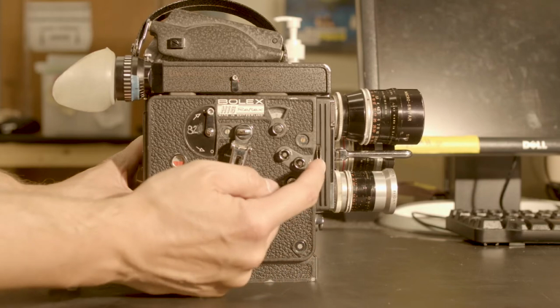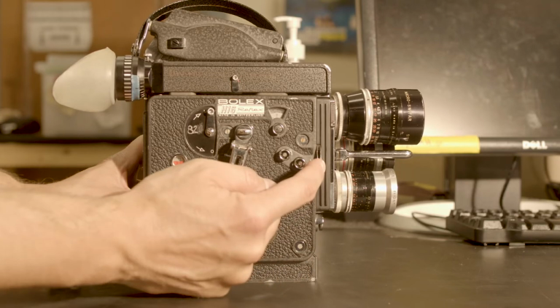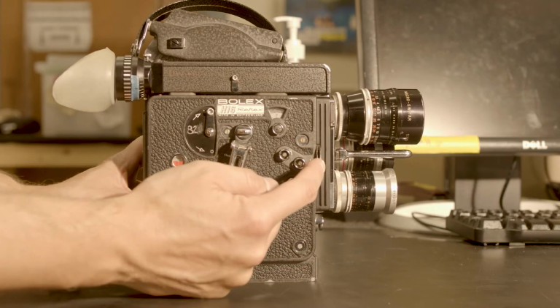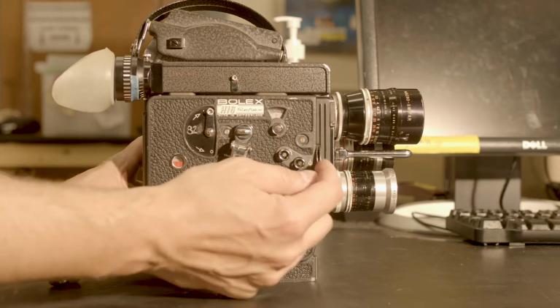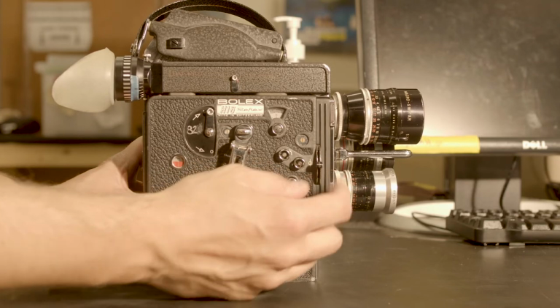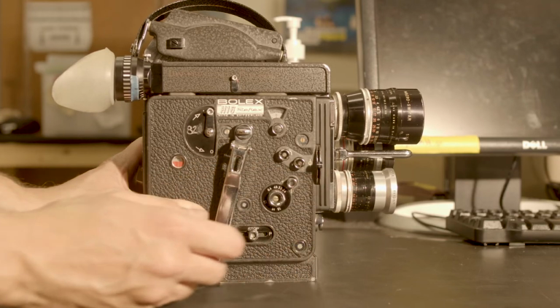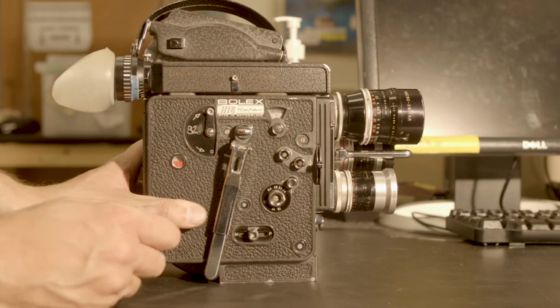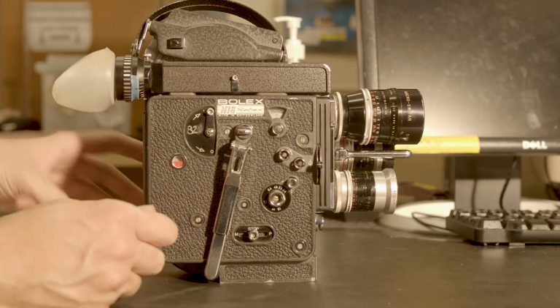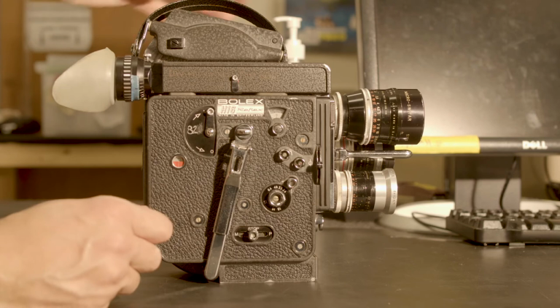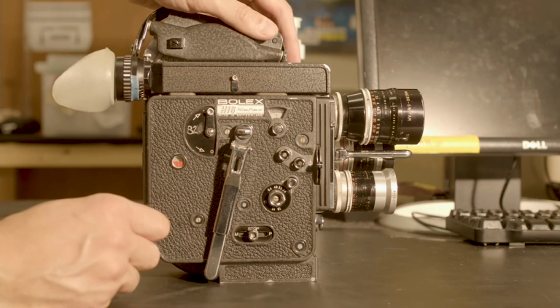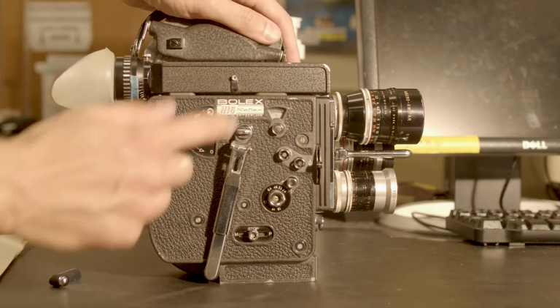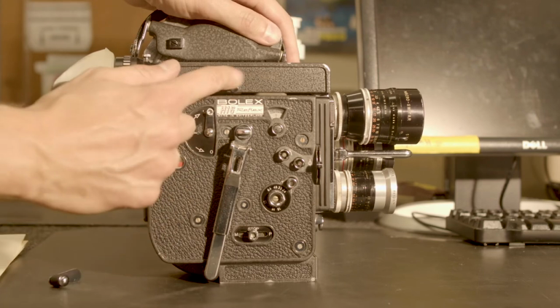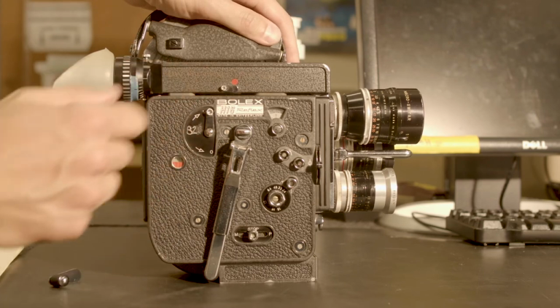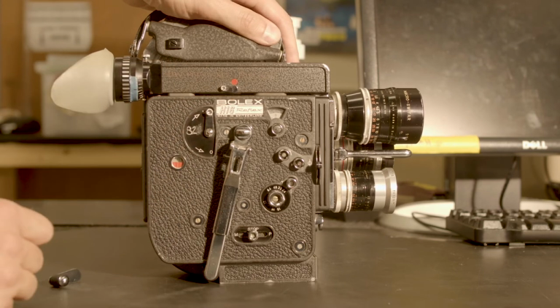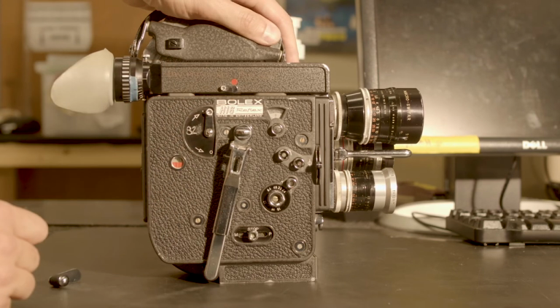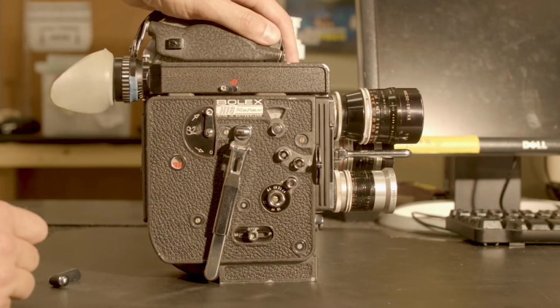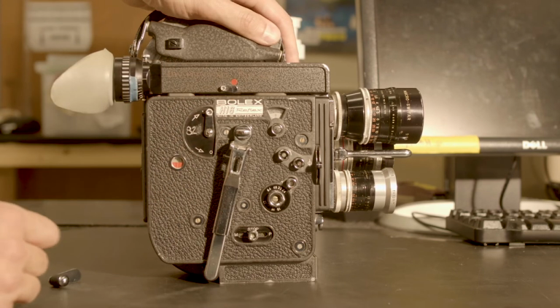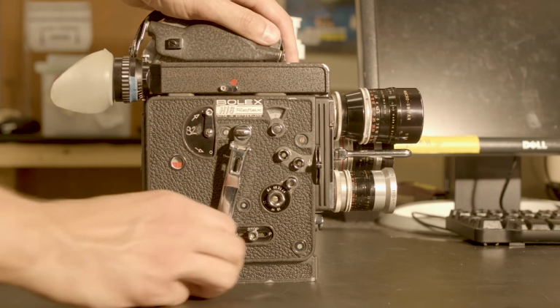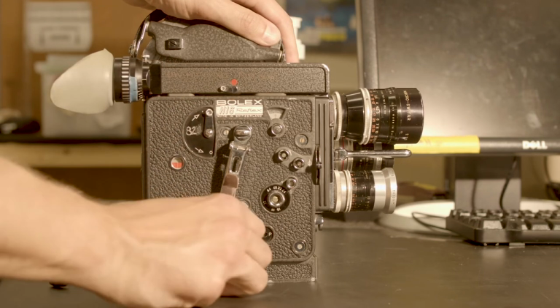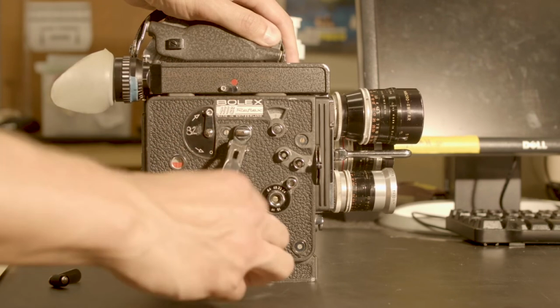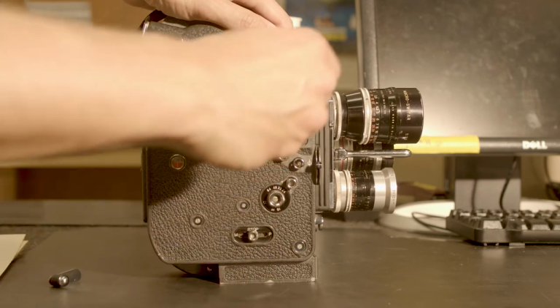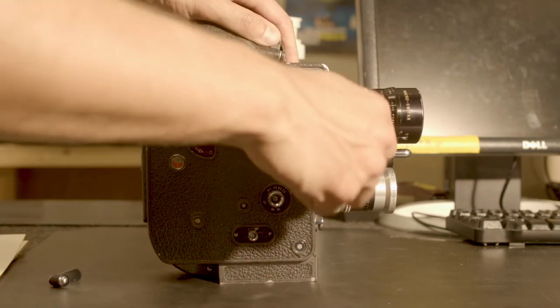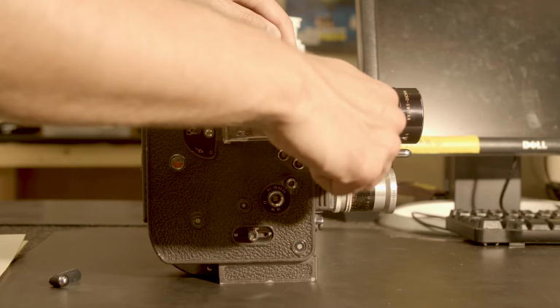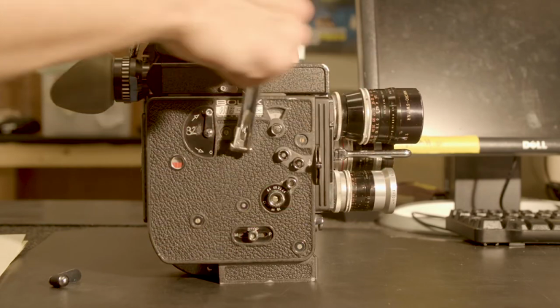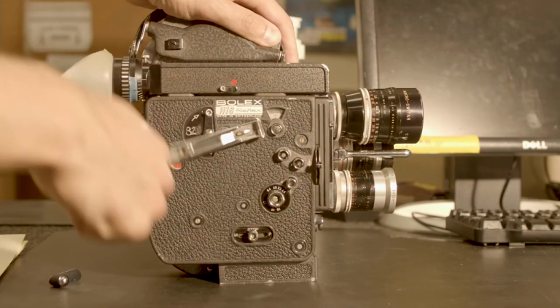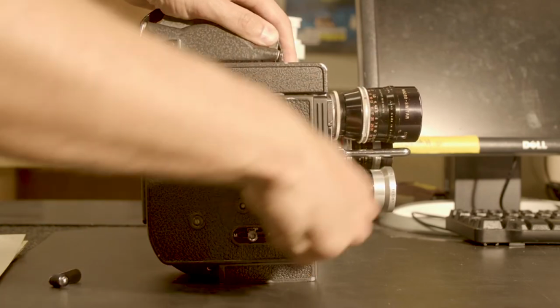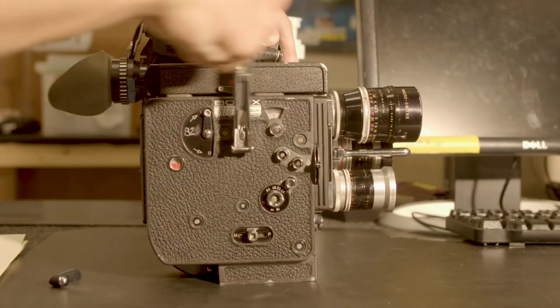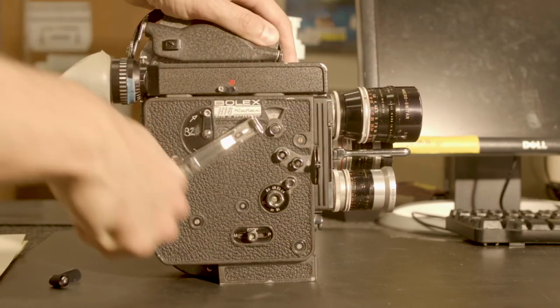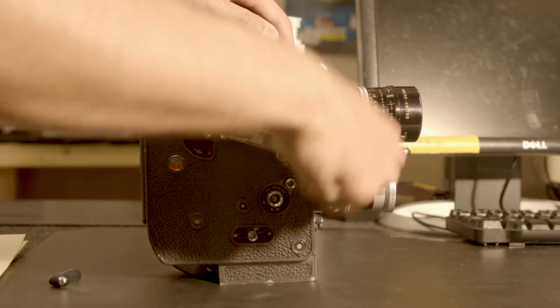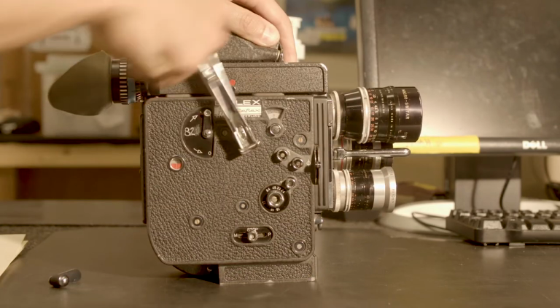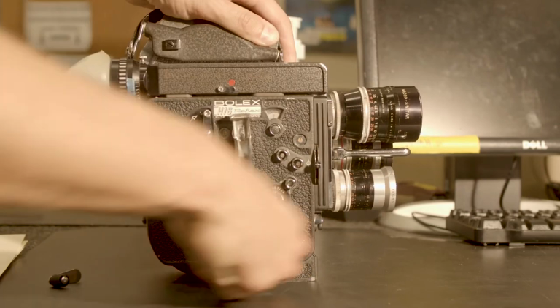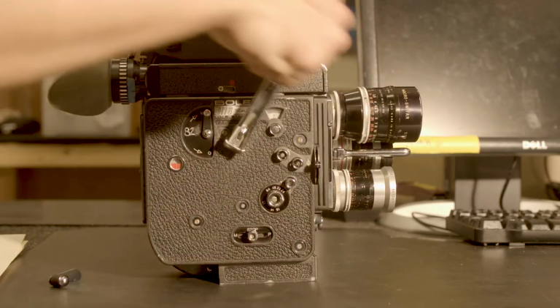Make sure to adjust your exposure prior to each pass. Here we are doing this by stopping down the variable shutter by one stop. Open your viewing system and wind the camera.